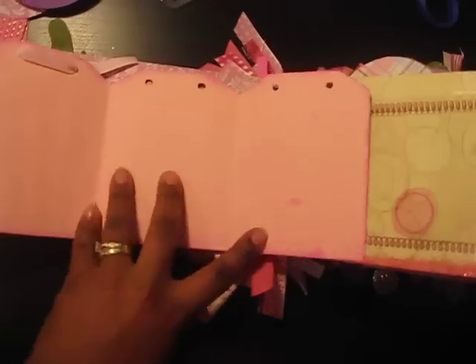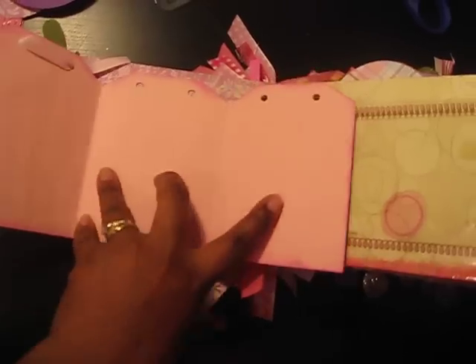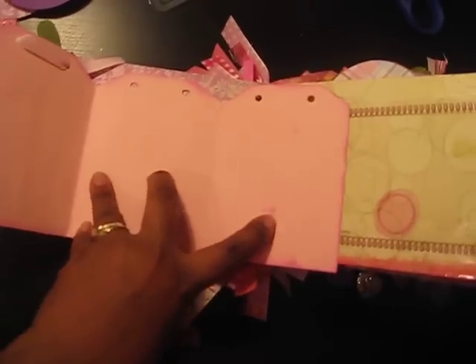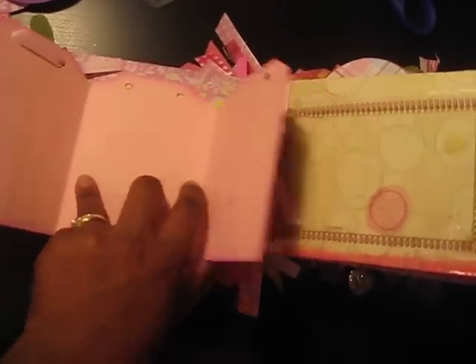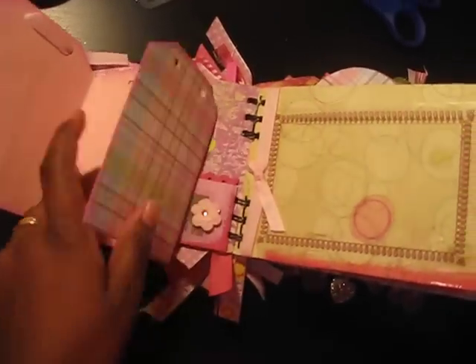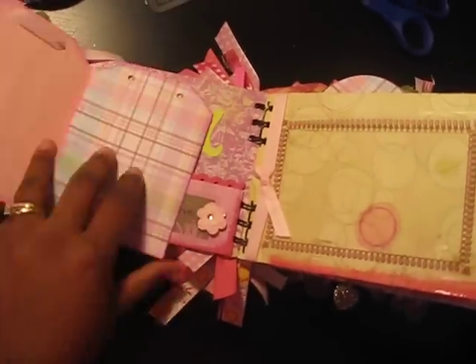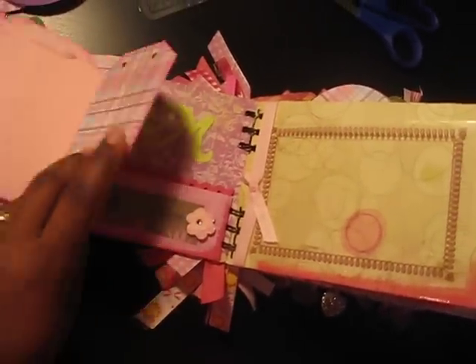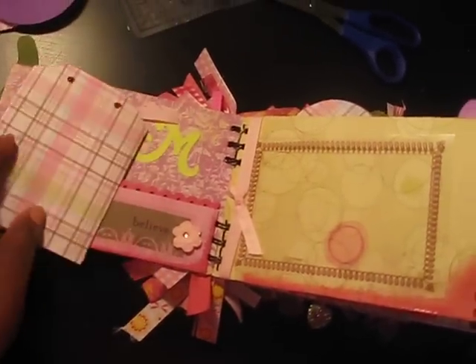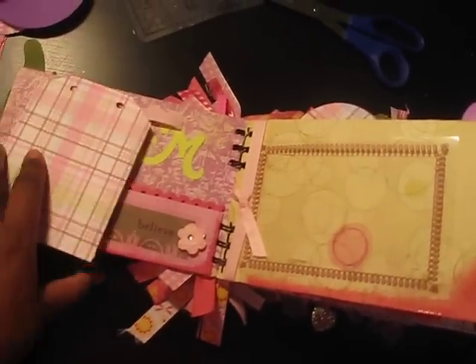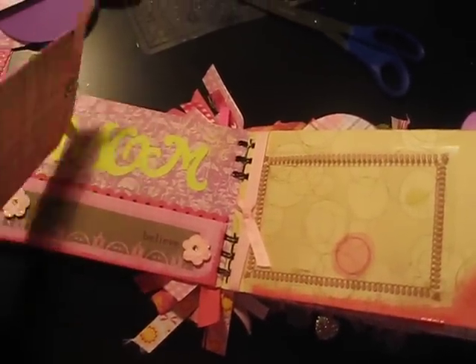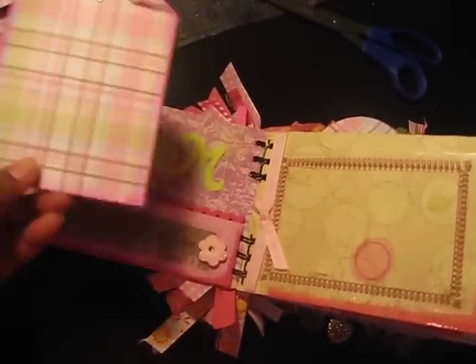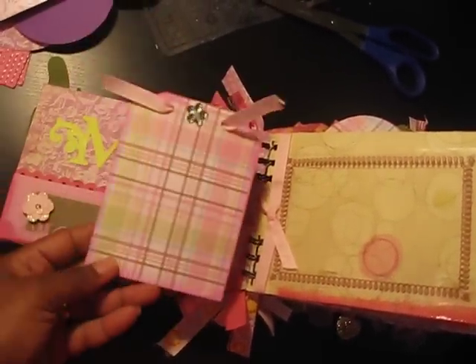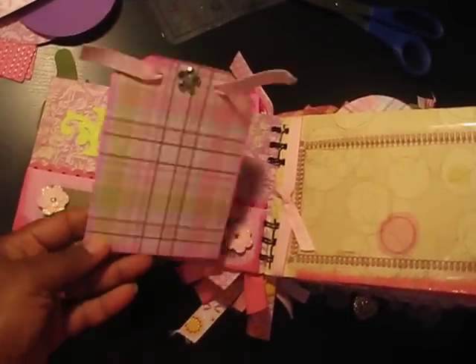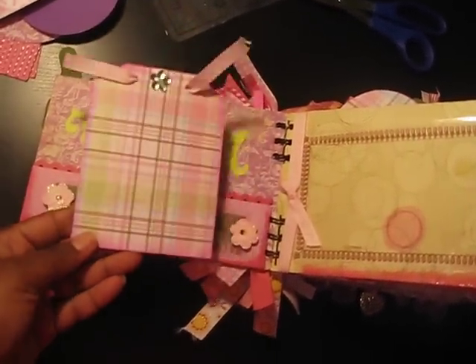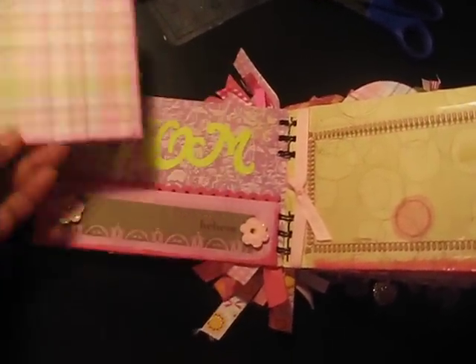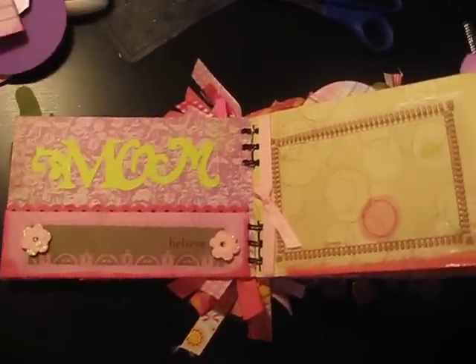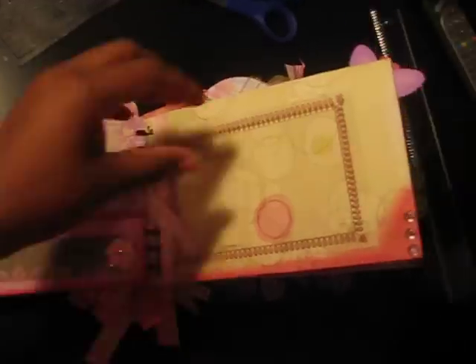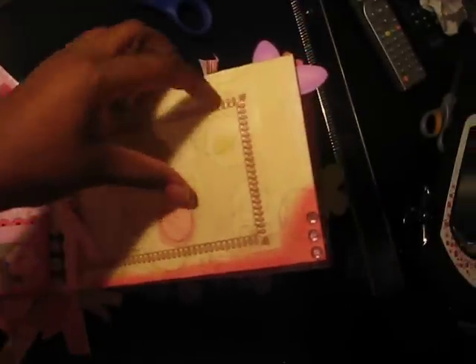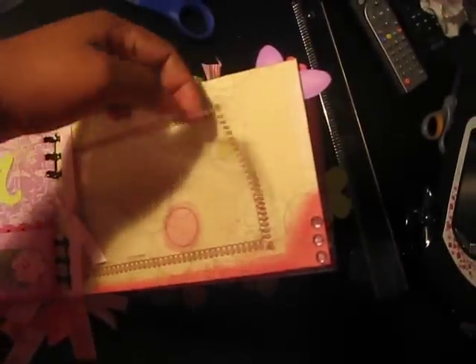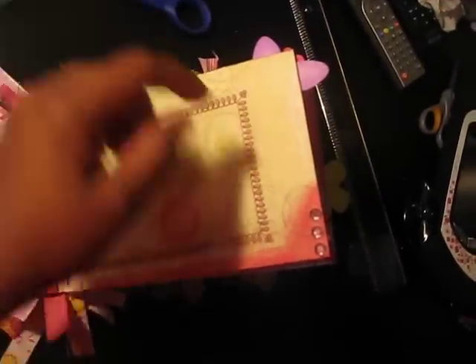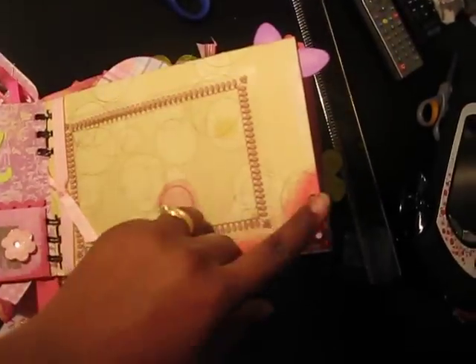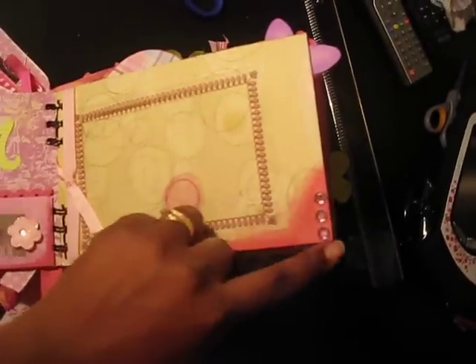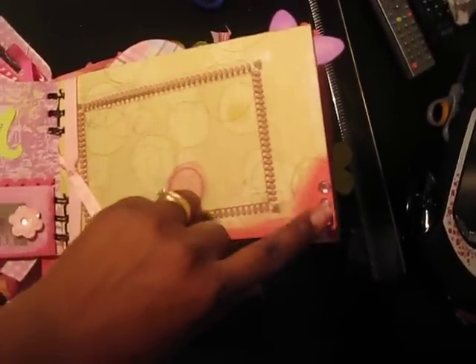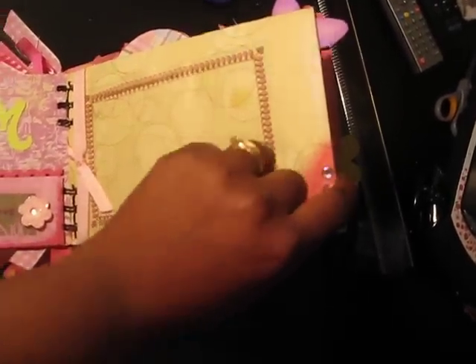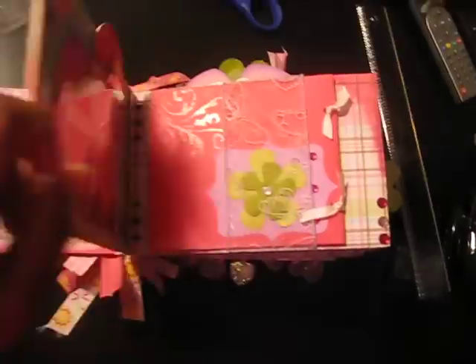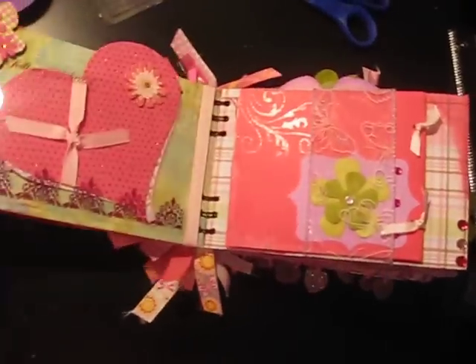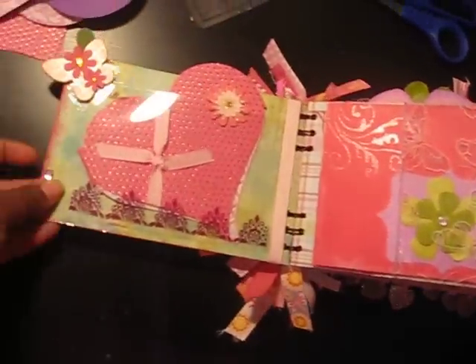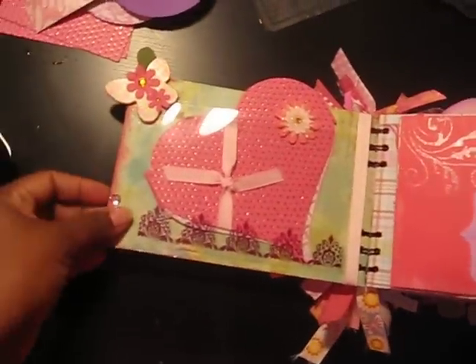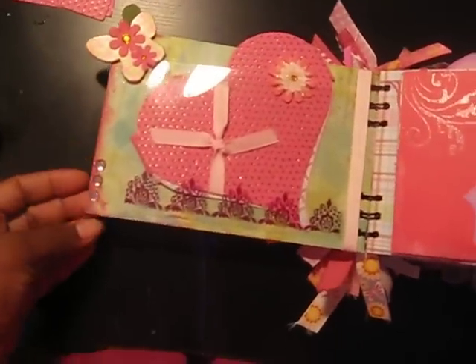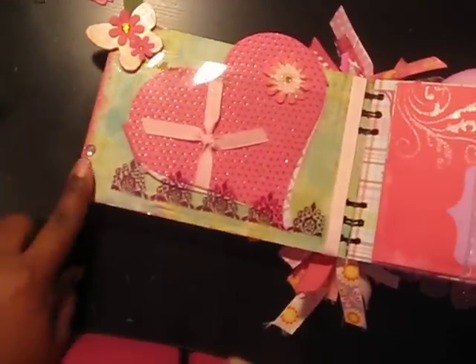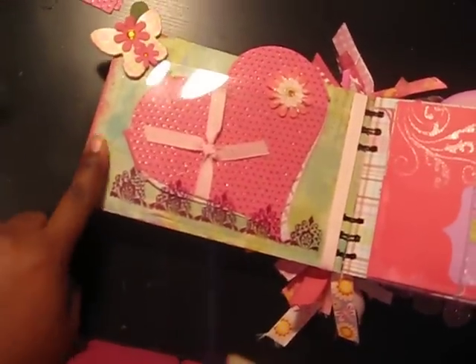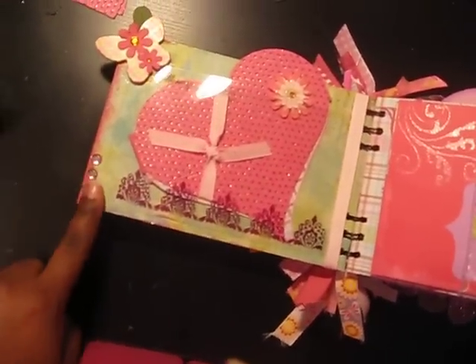I got some ink here but that will be covered up by a photo. Acetate pocket, a ton of bling almost on every page in this album. More bling.